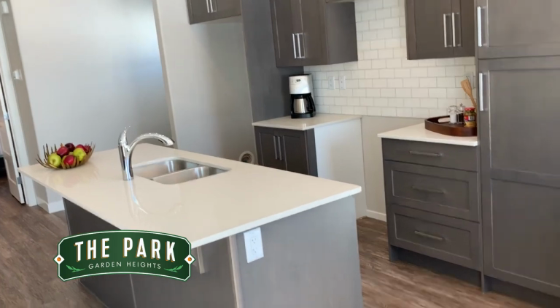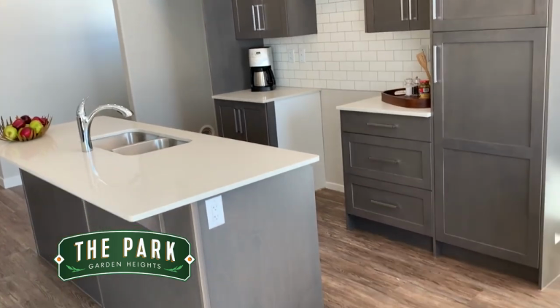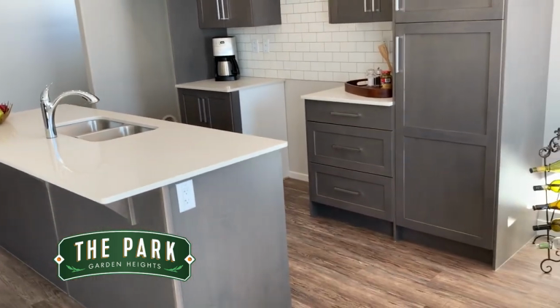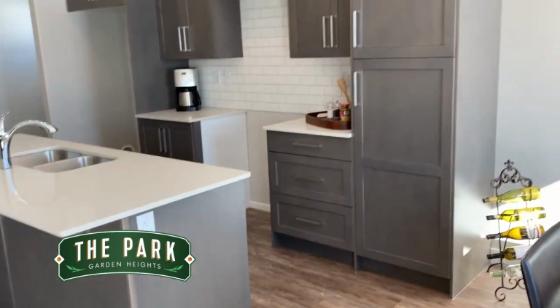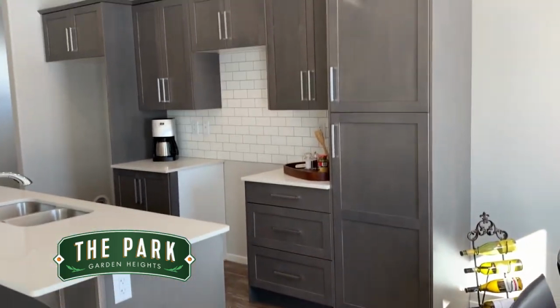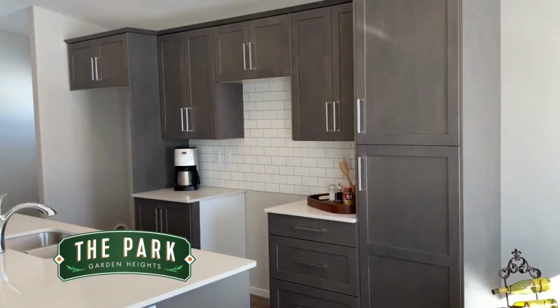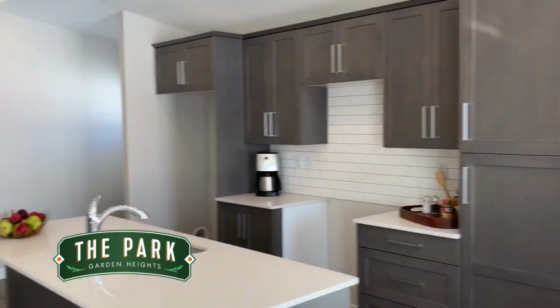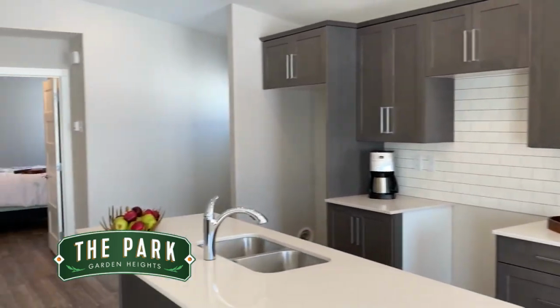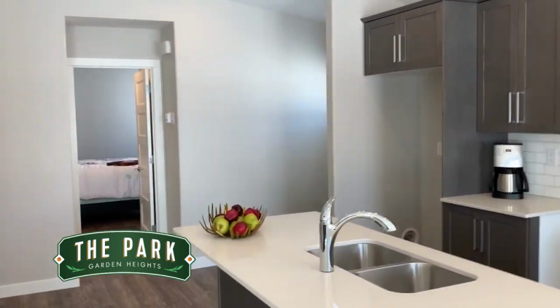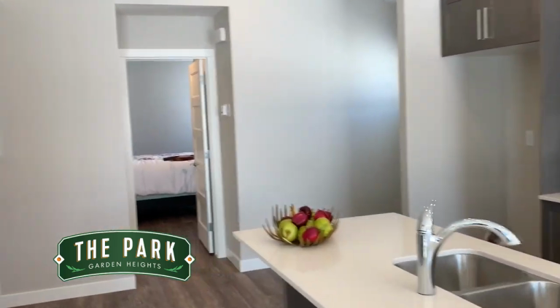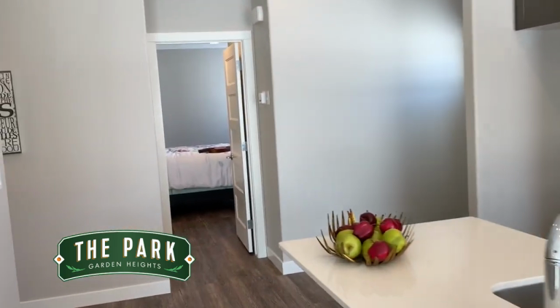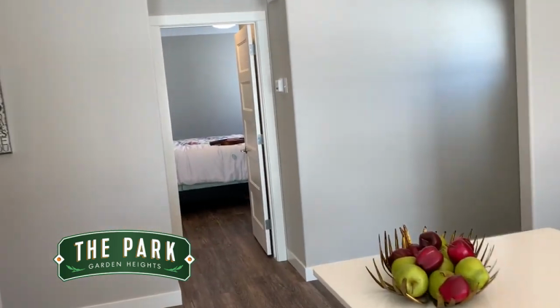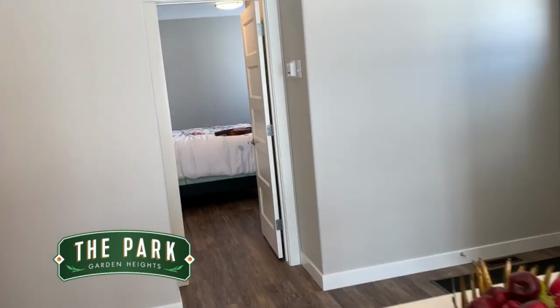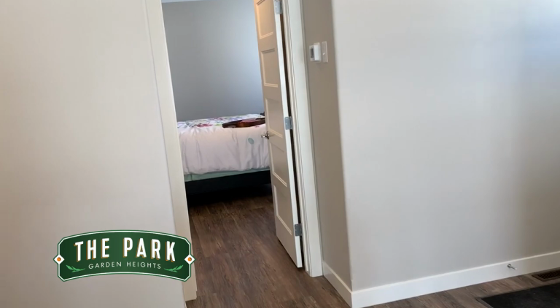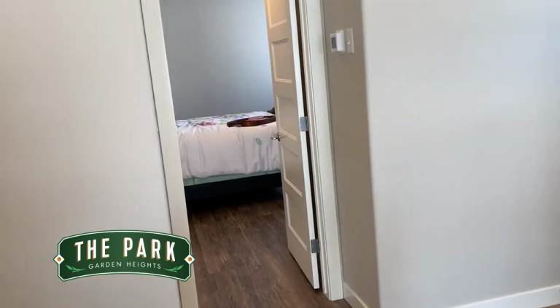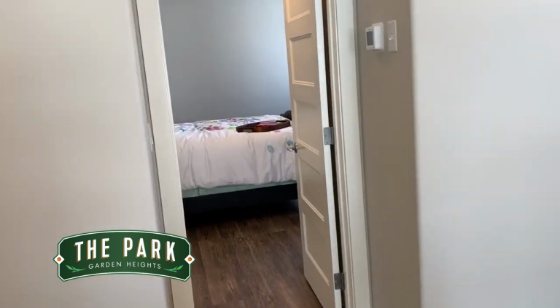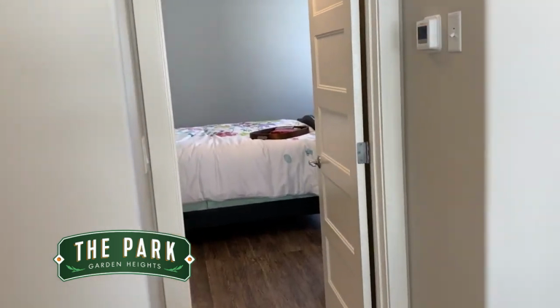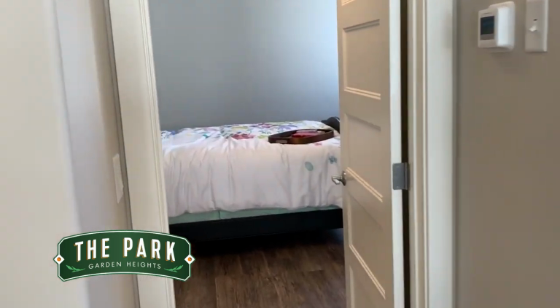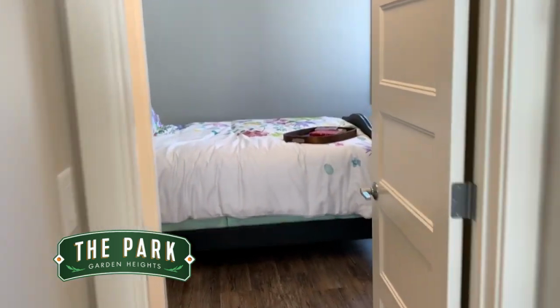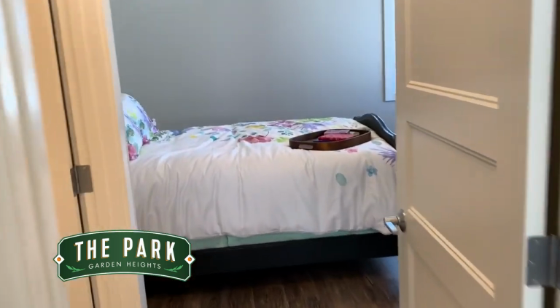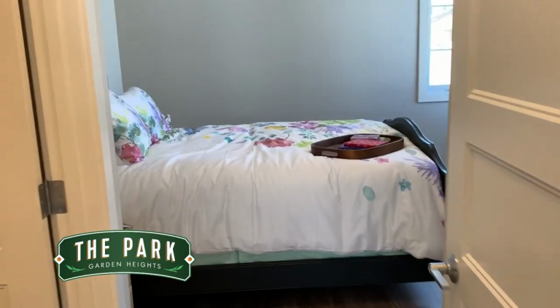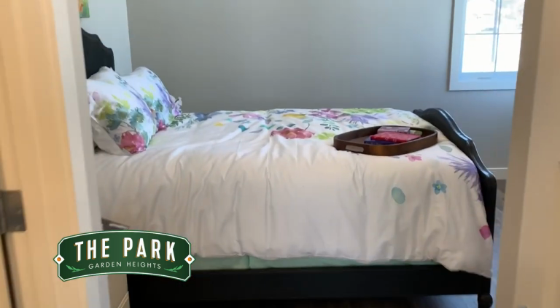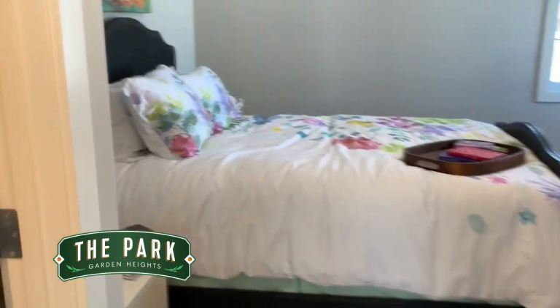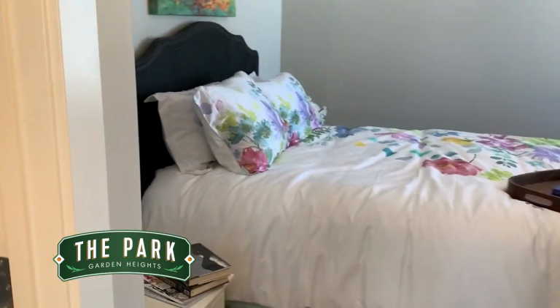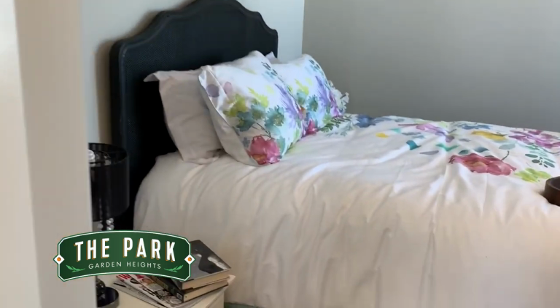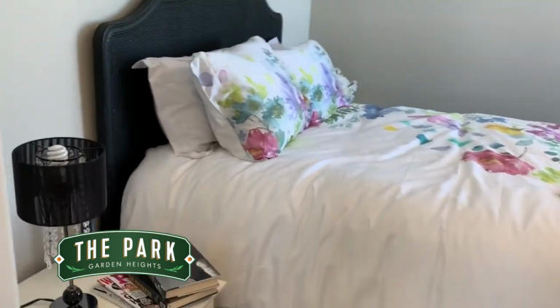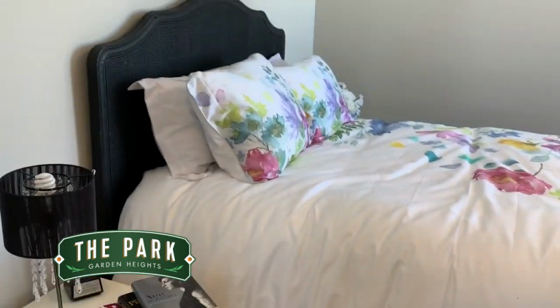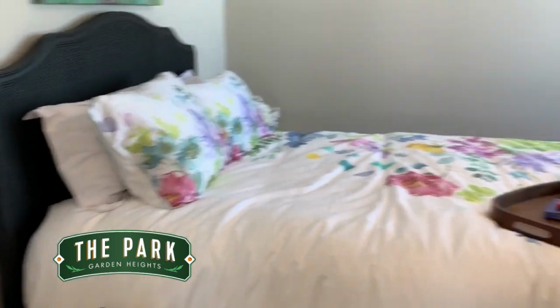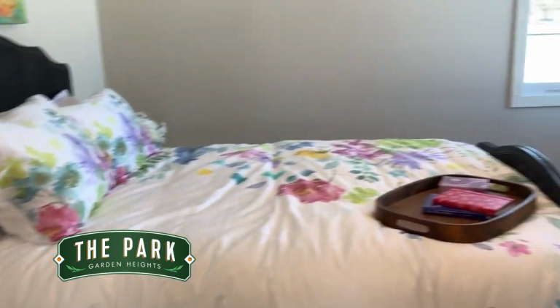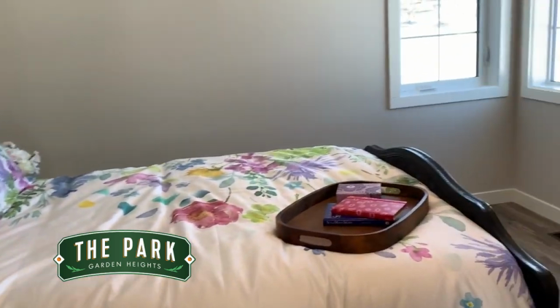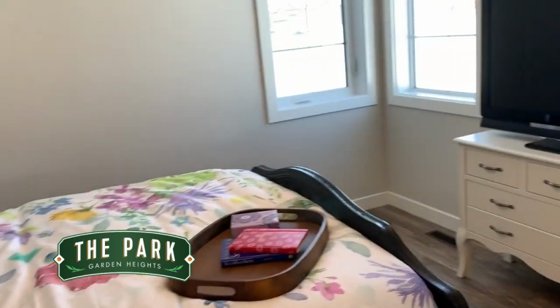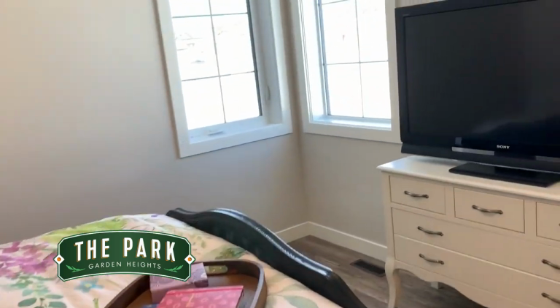Here's your kitchen again. The master bedroom is on the main floor. Here's the master bedroom, with nice corner windows.